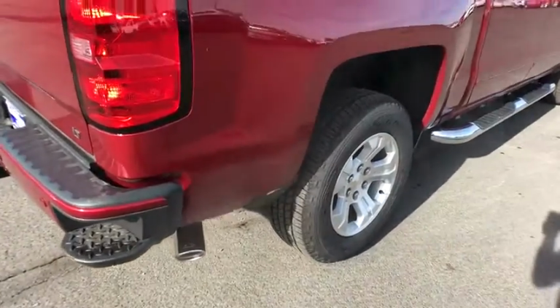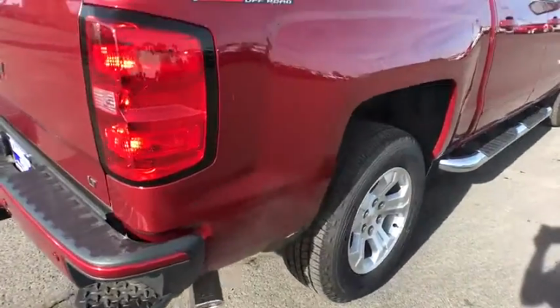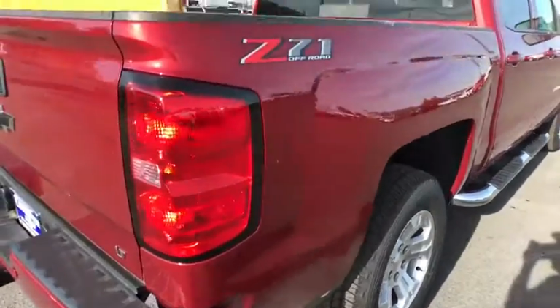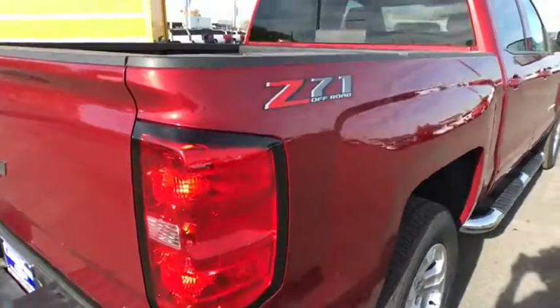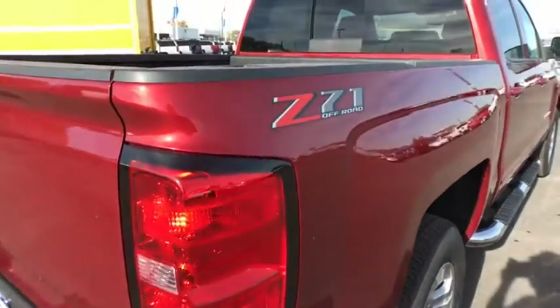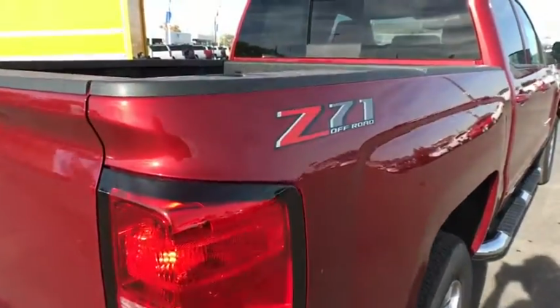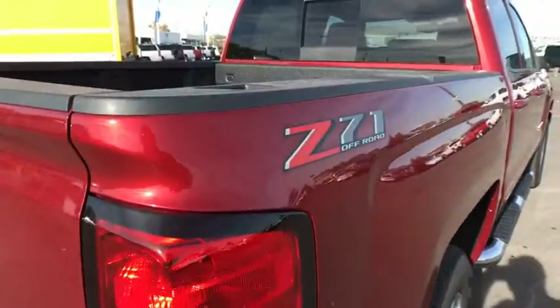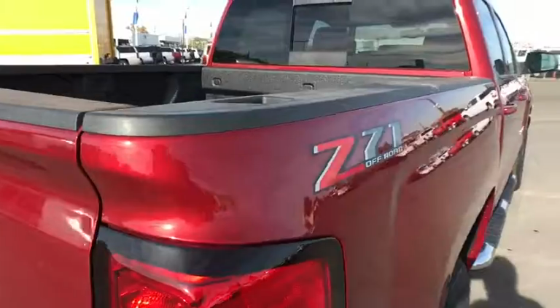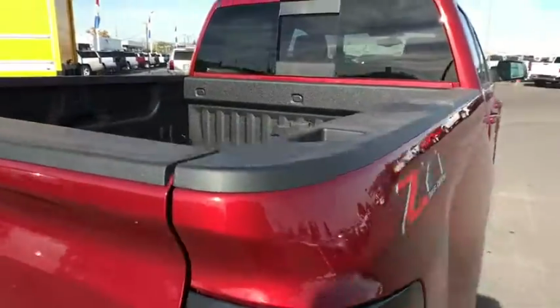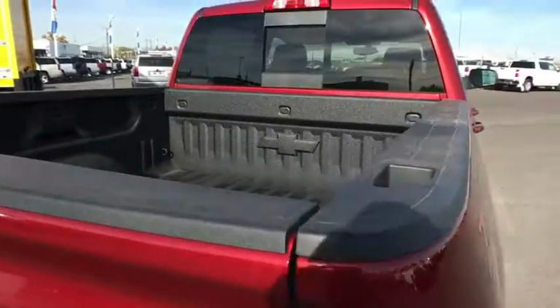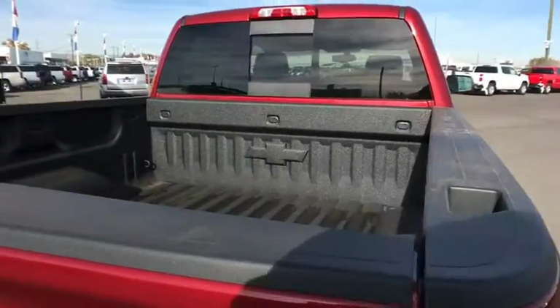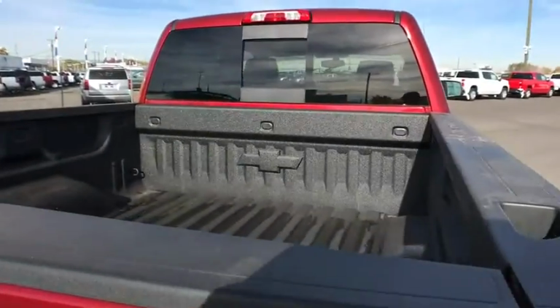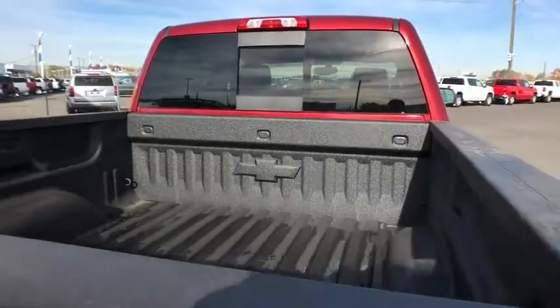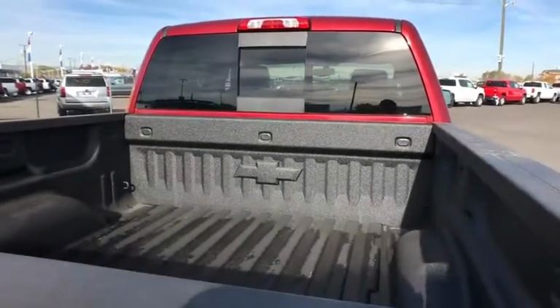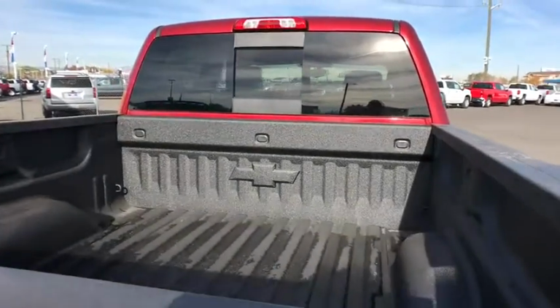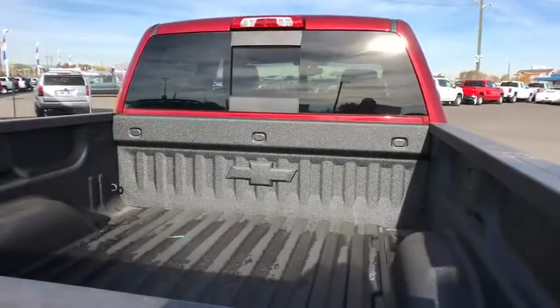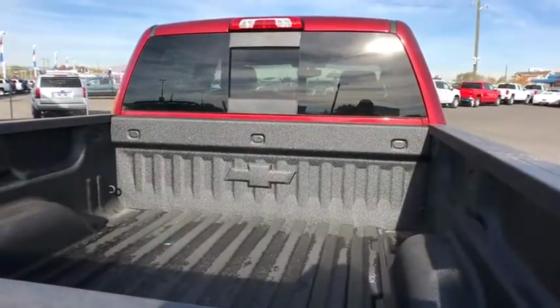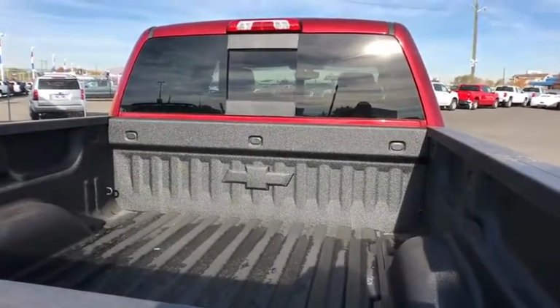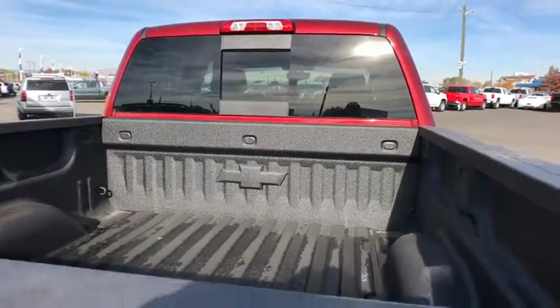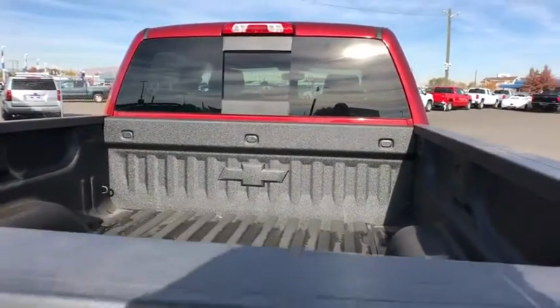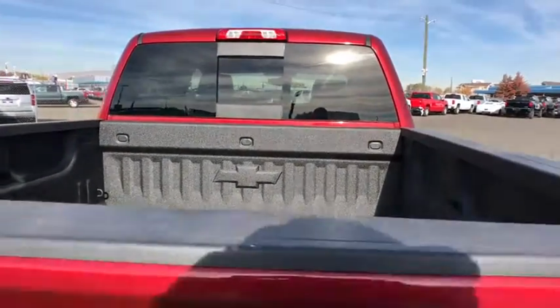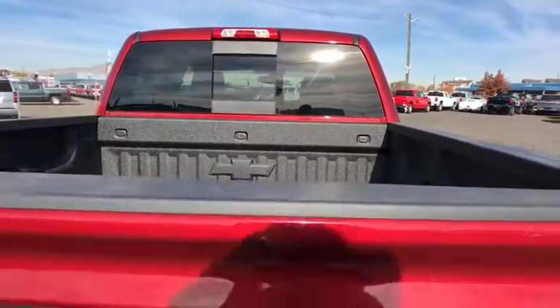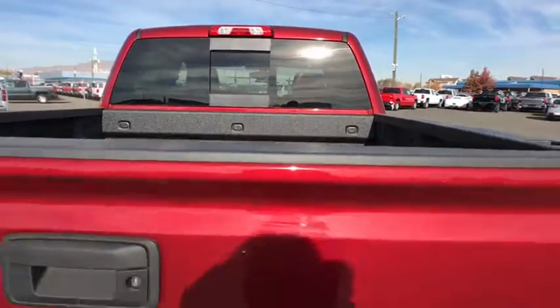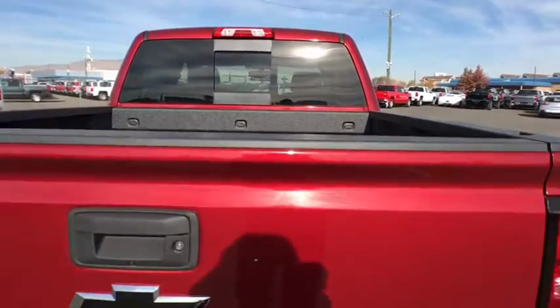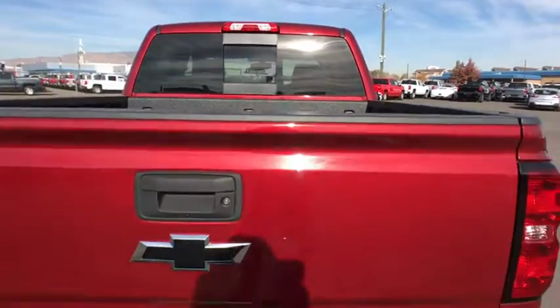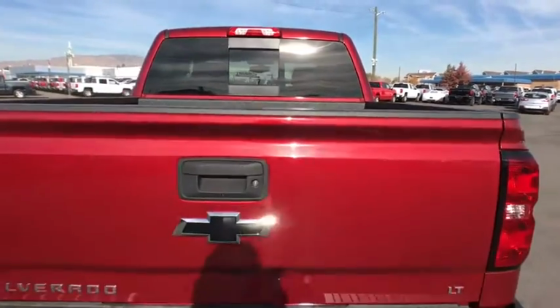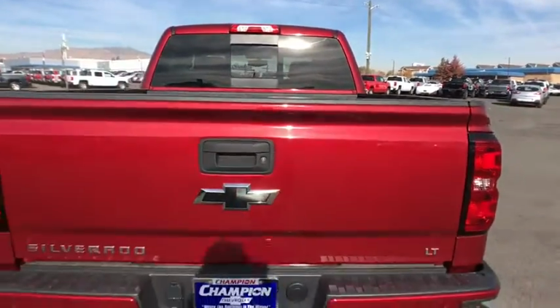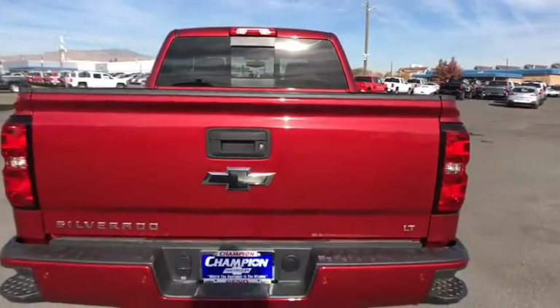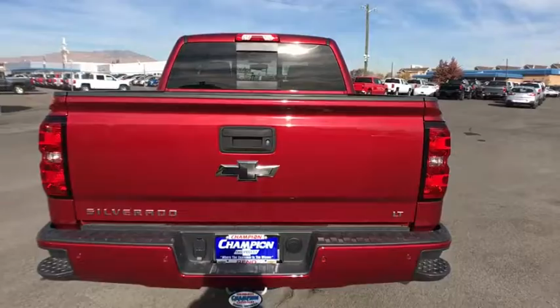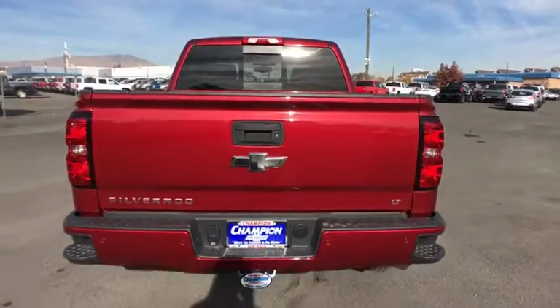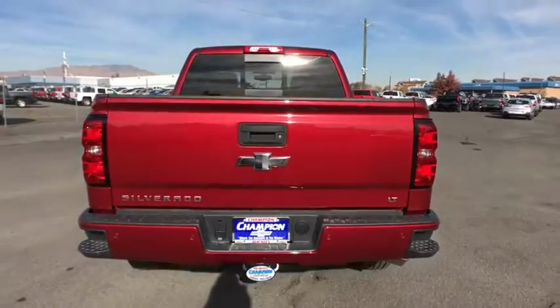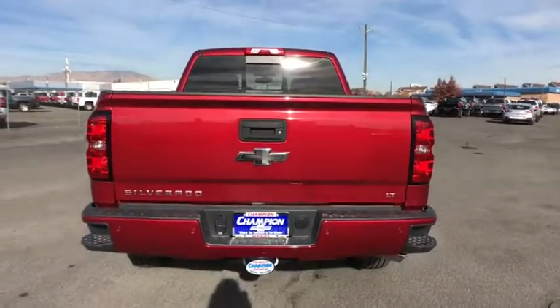Four-wheel drive, floor mats, four-wheel disc brakes, AM FM stereo radio, universal garage door opener, CD player.